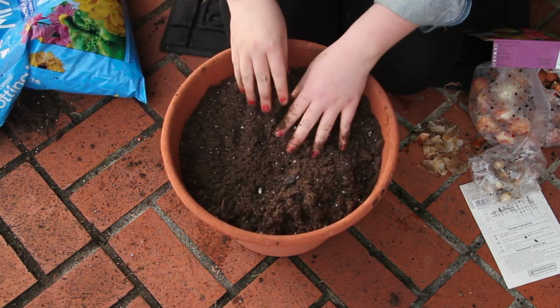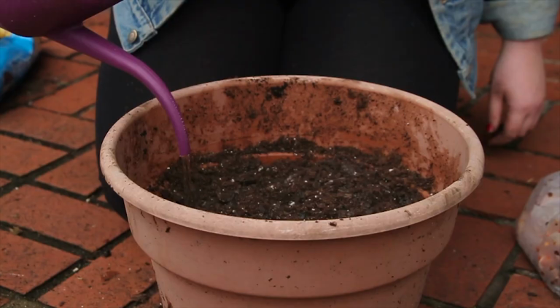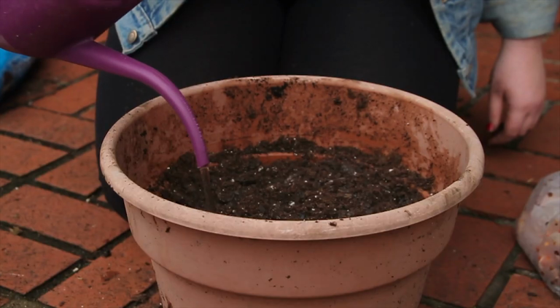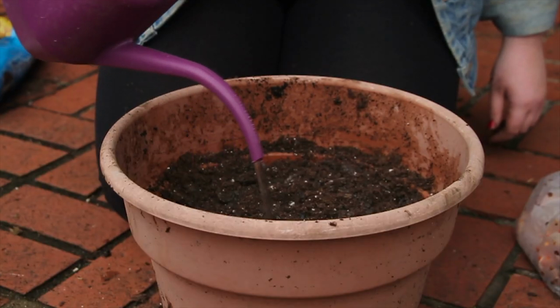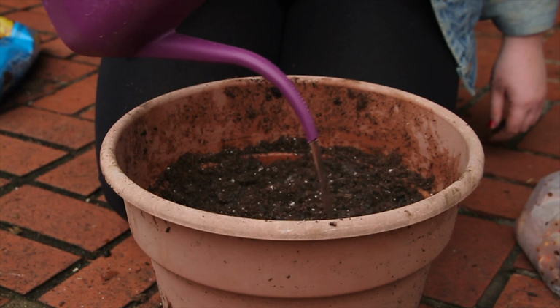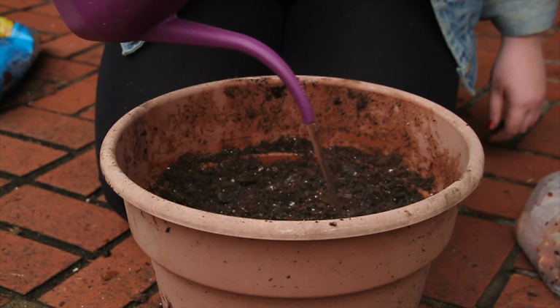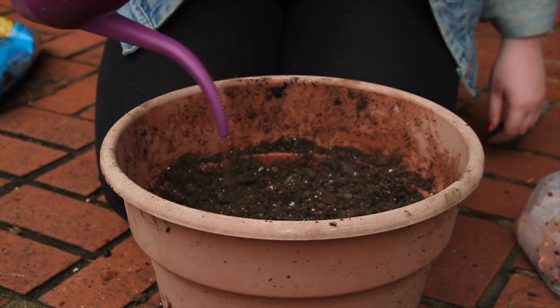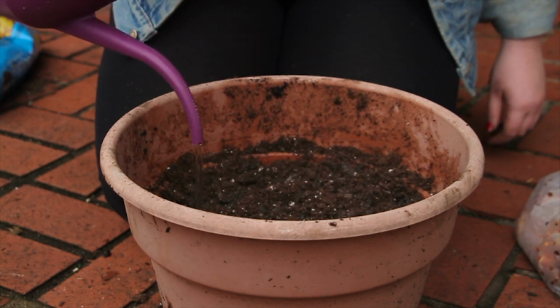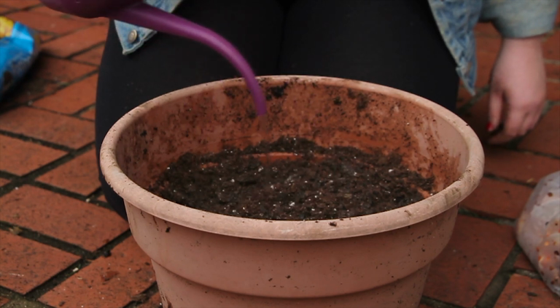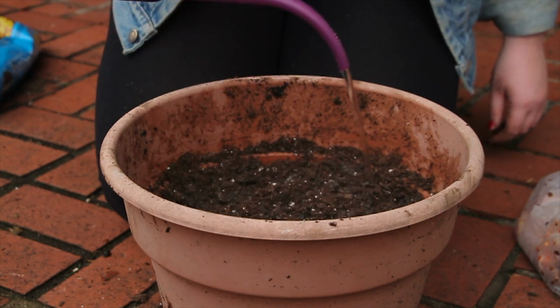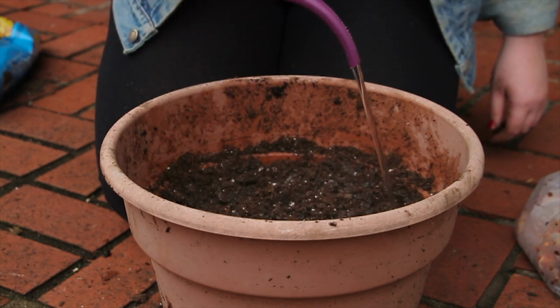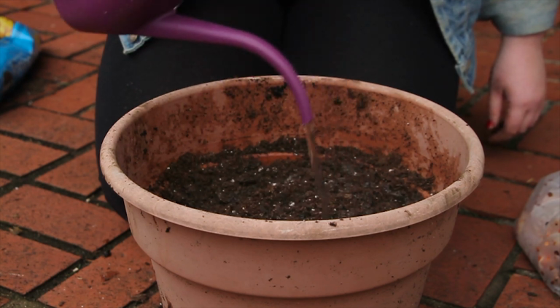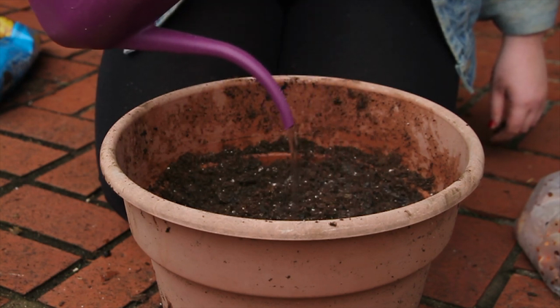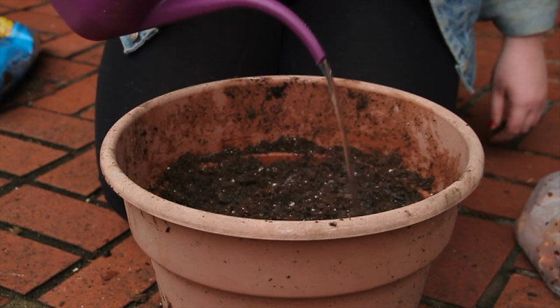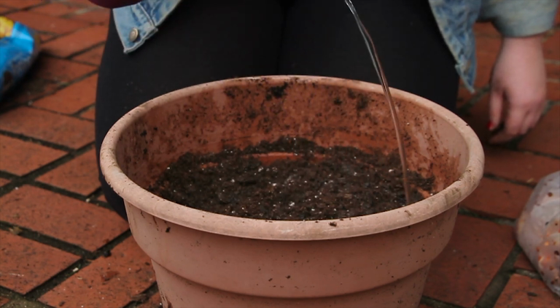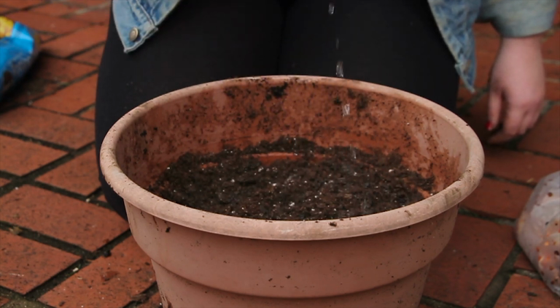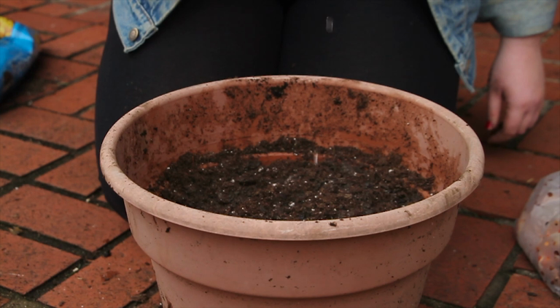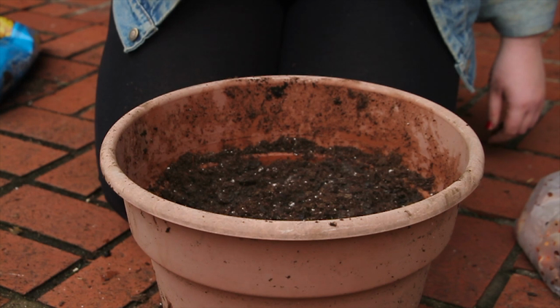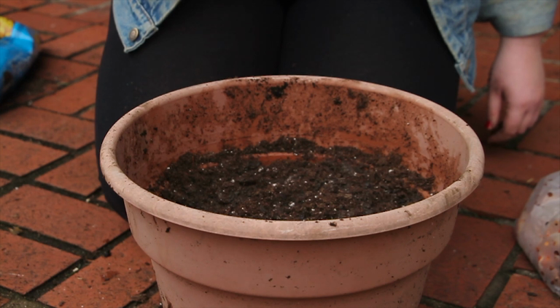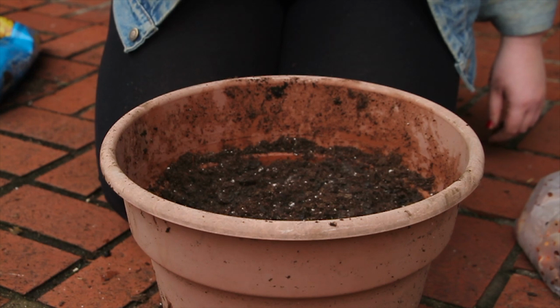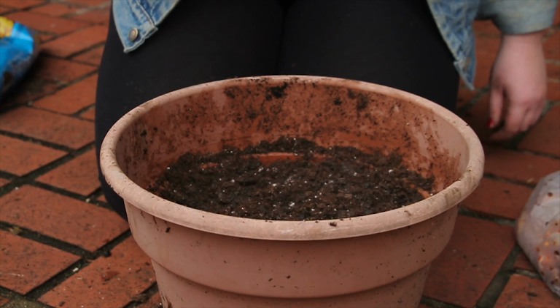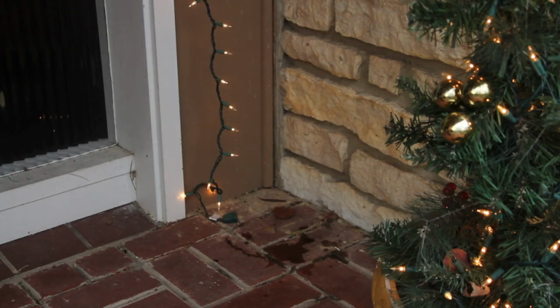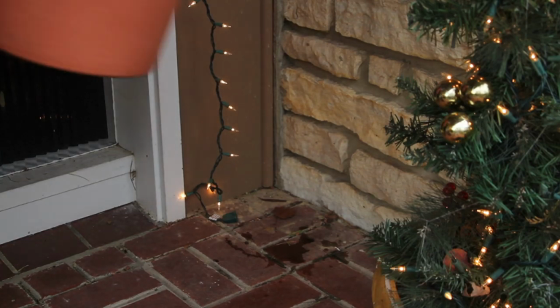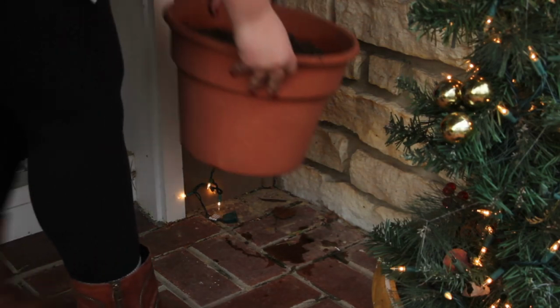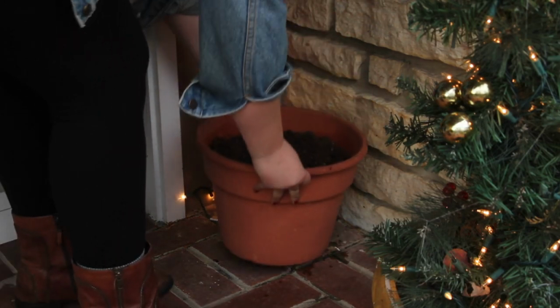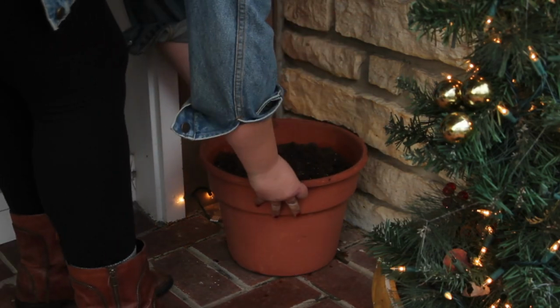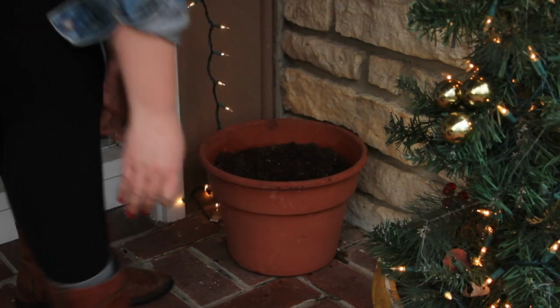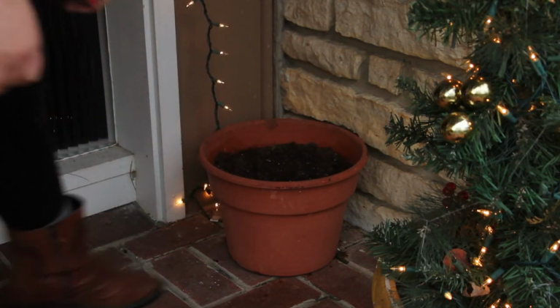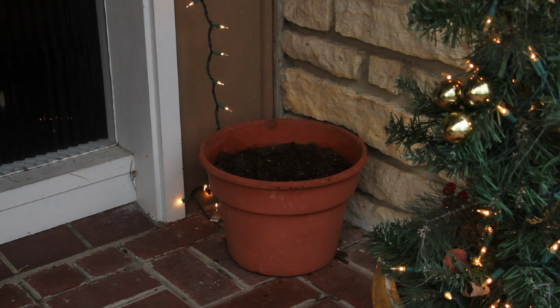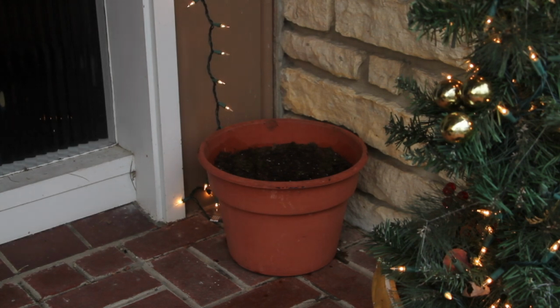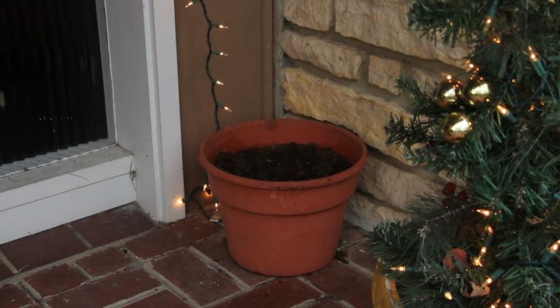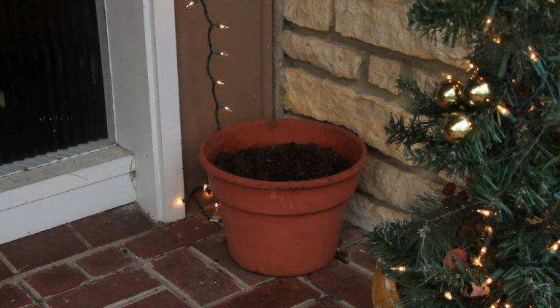If you live in a warmer area, you can store your pots outside where they'll receive water from the rain. If you live somewhere with freezing temperatures, store your pots in a garage or tucked near your house. Make sure to water them every few weeks.